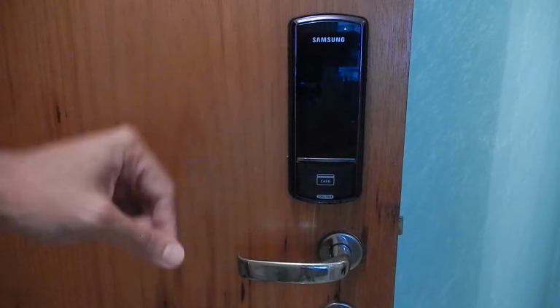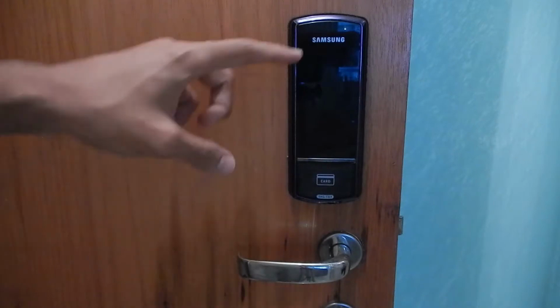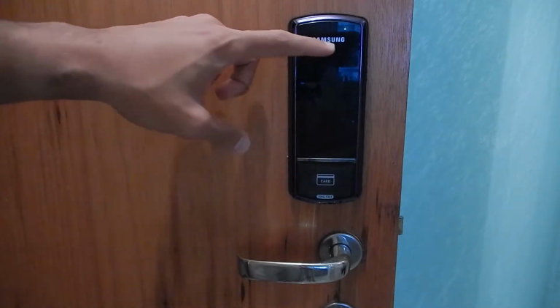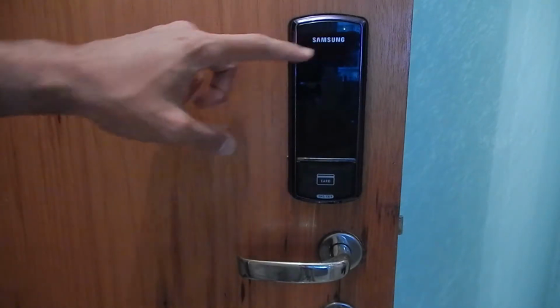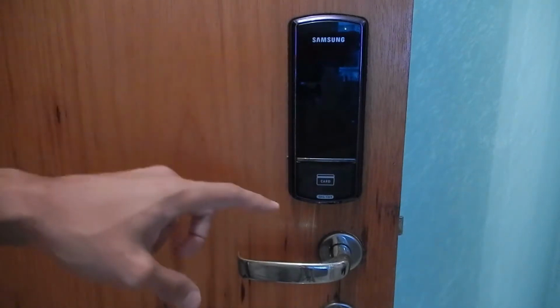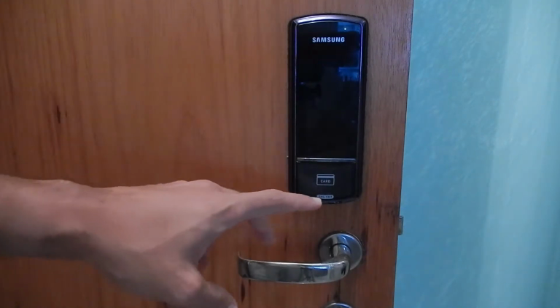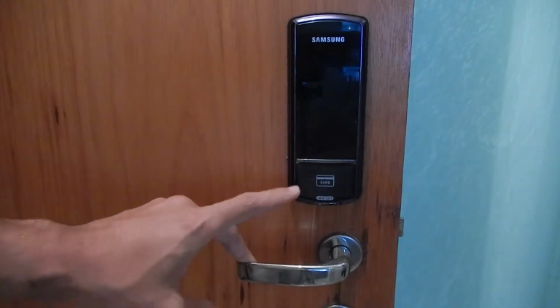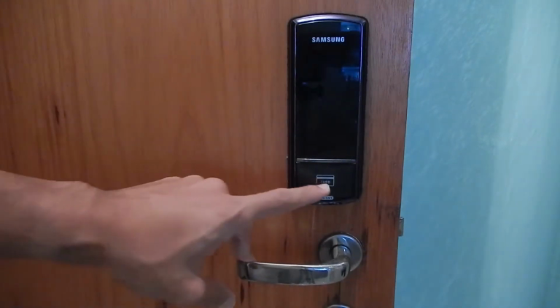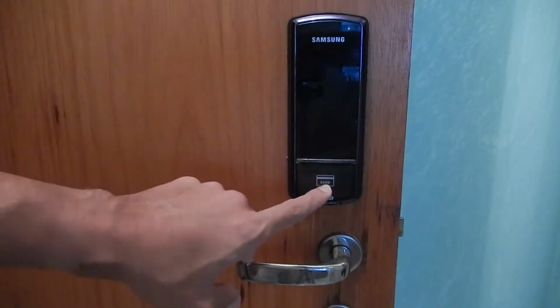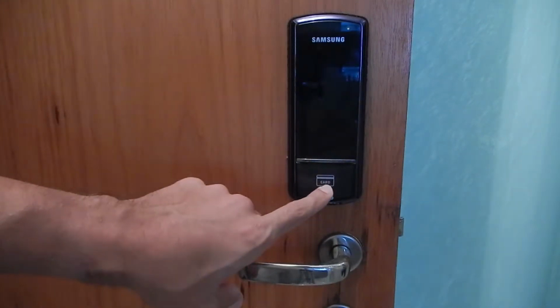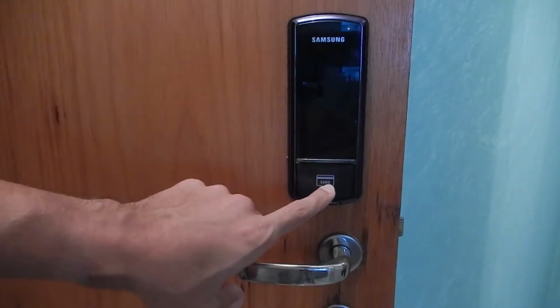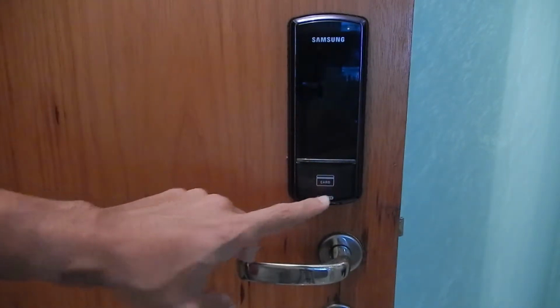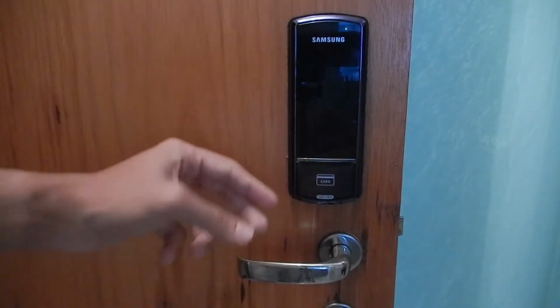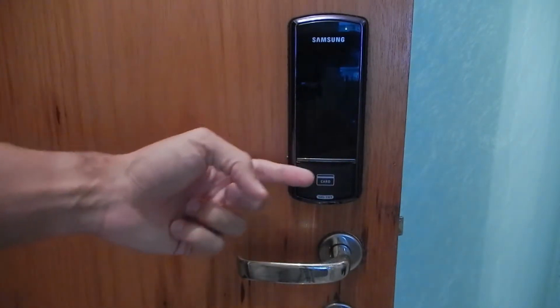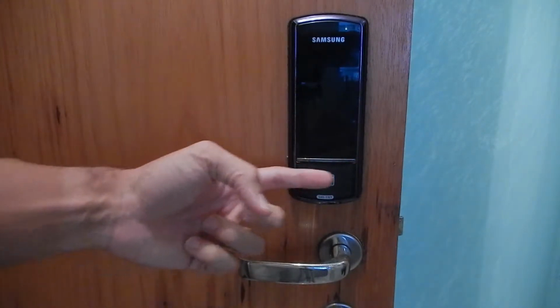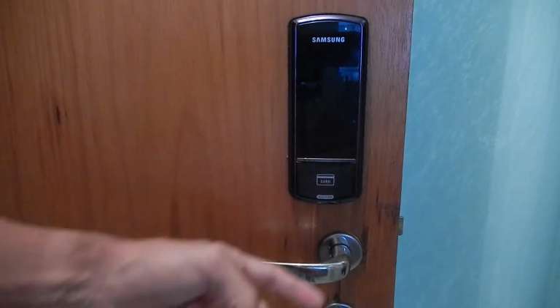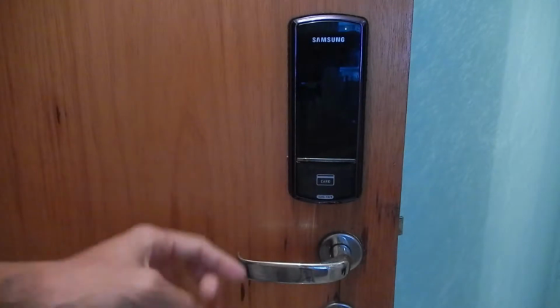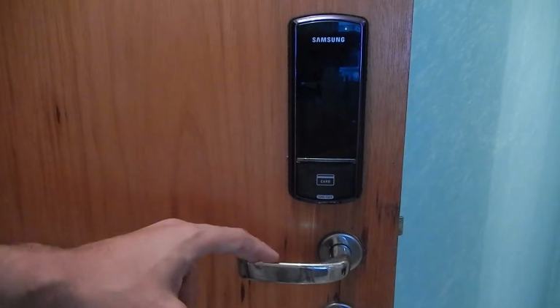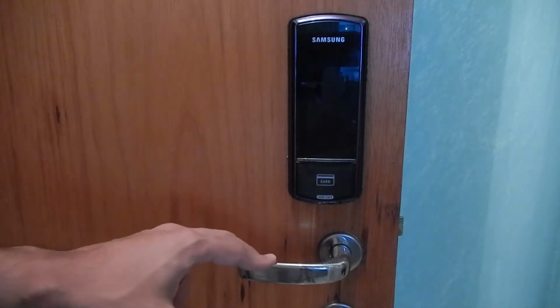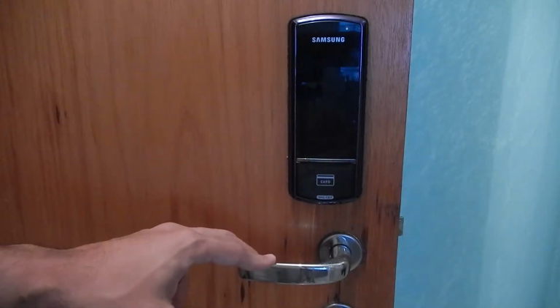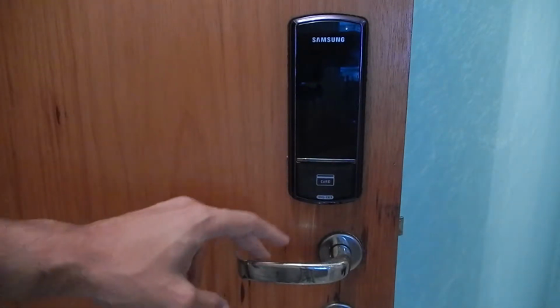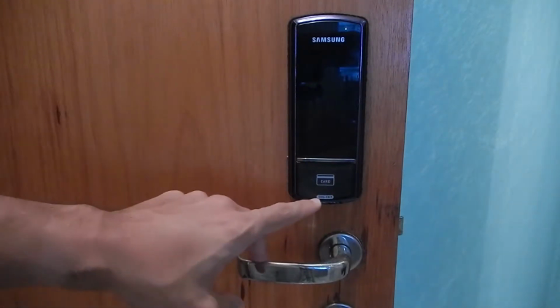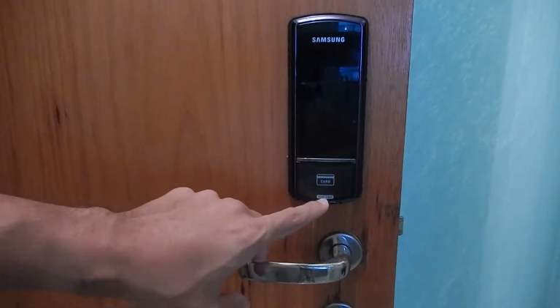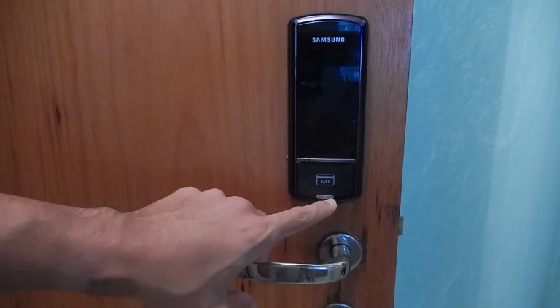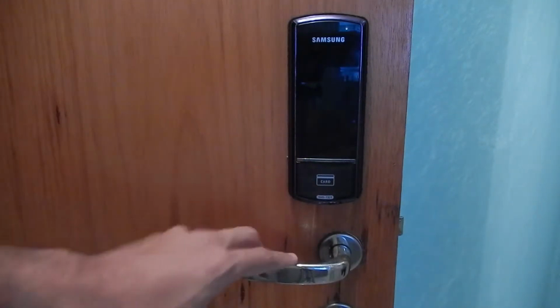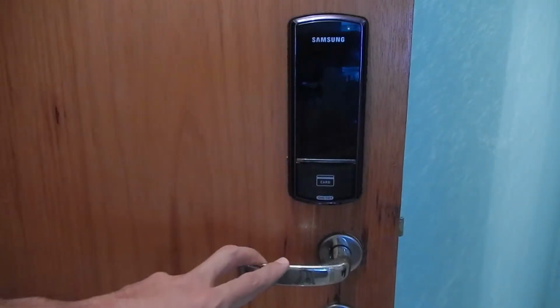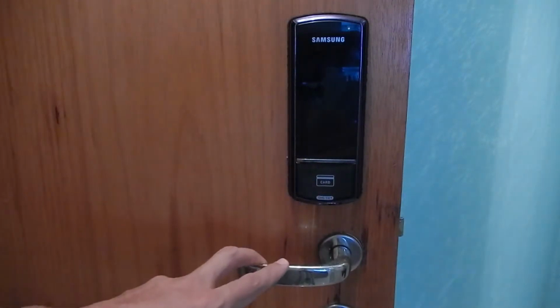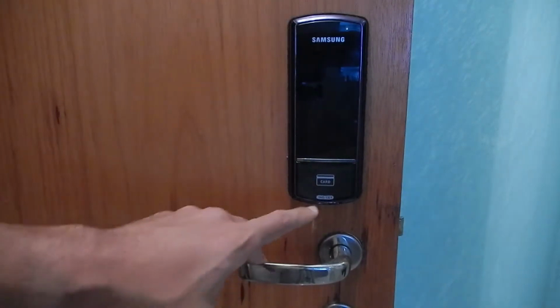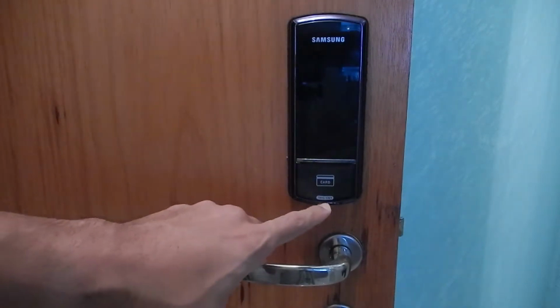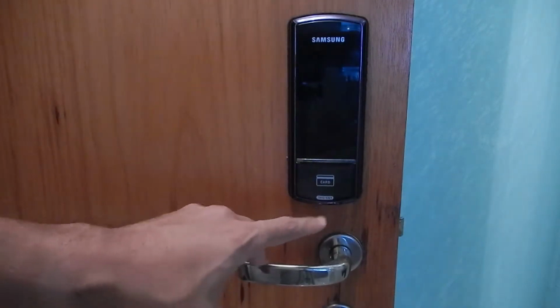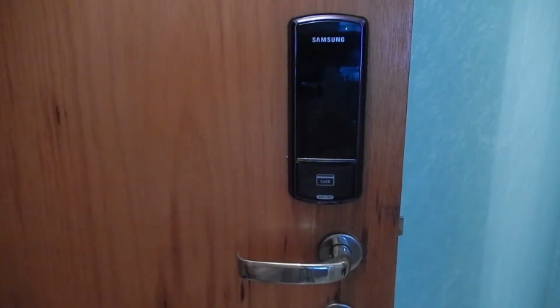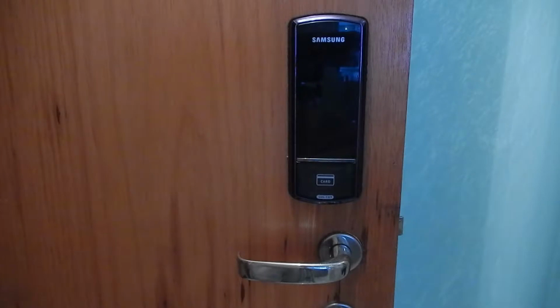It comes with the Samsung brand here on the front. There is a card reader area, which is where you will pass your card to be authenticated. And here on the front we have the model, which is the SHS-1321.